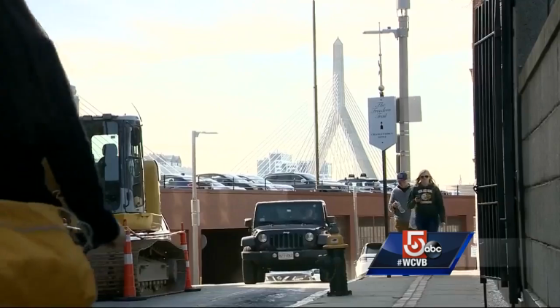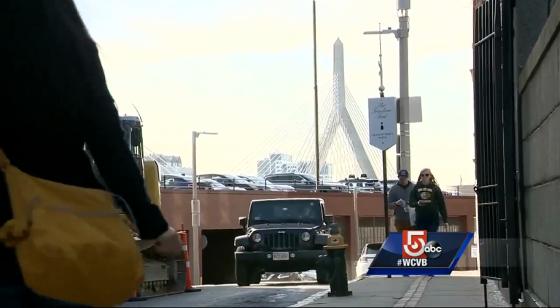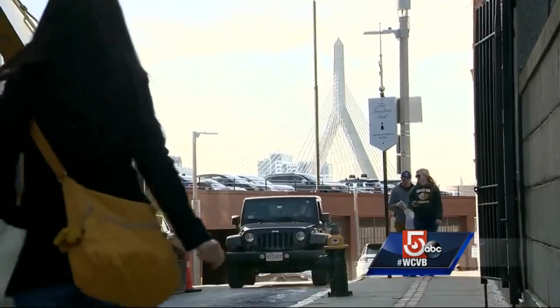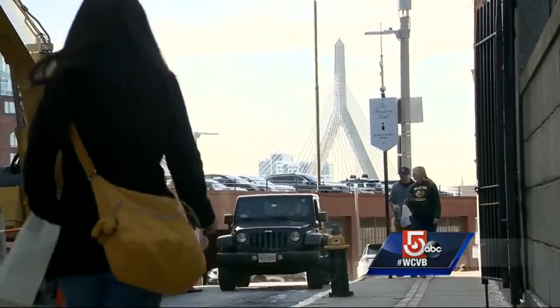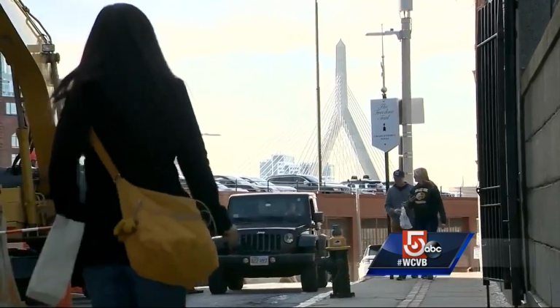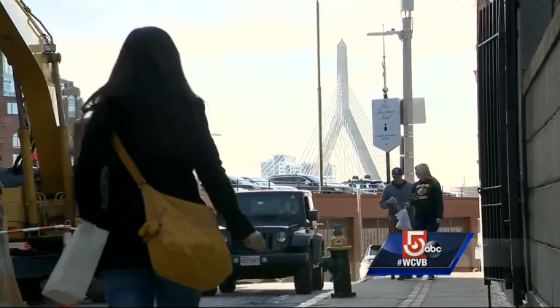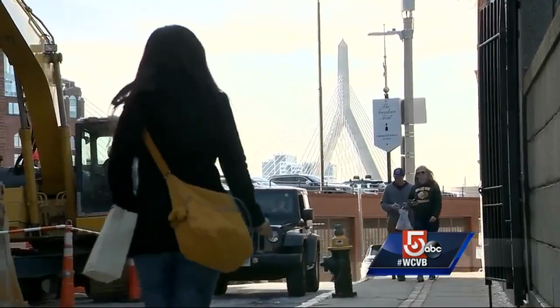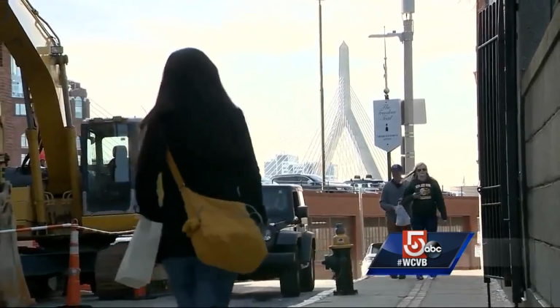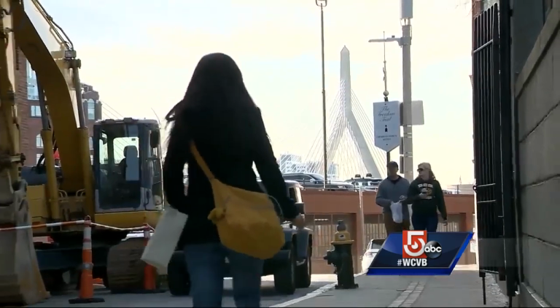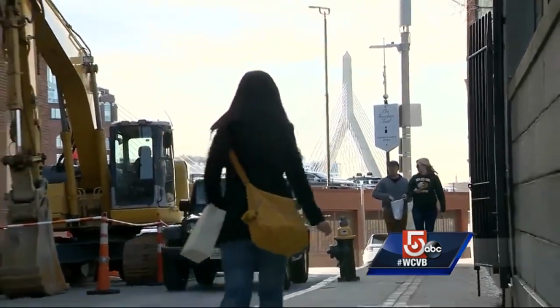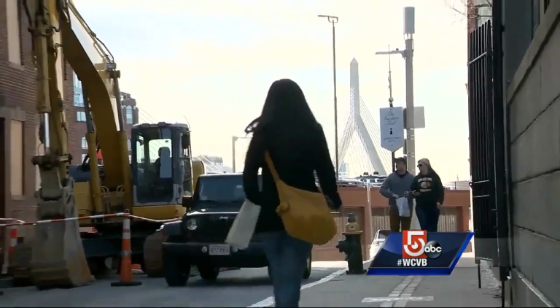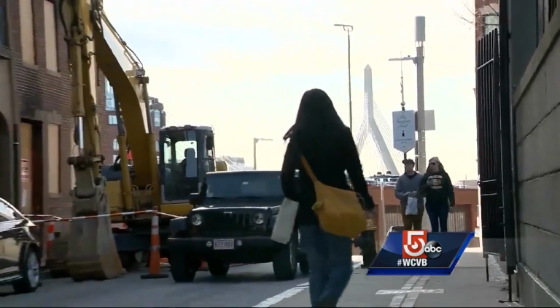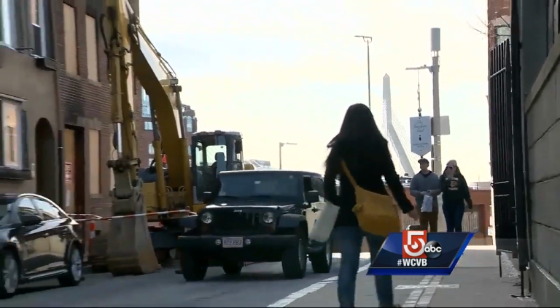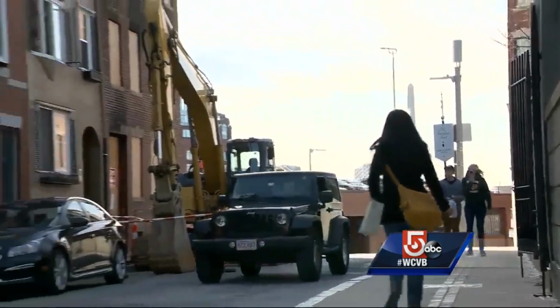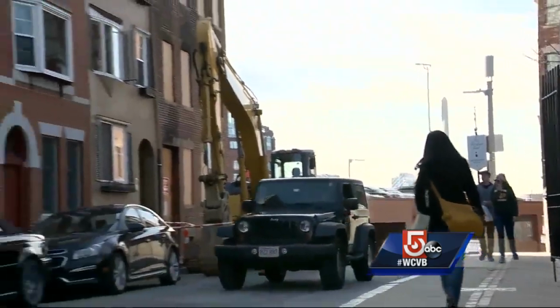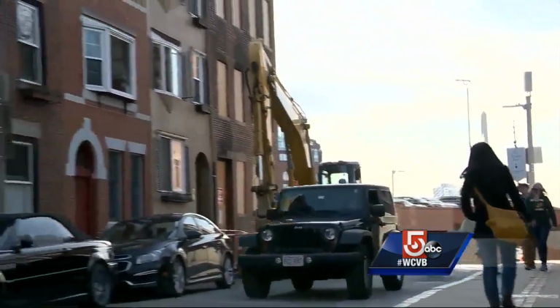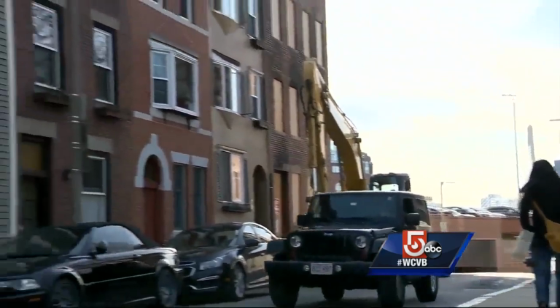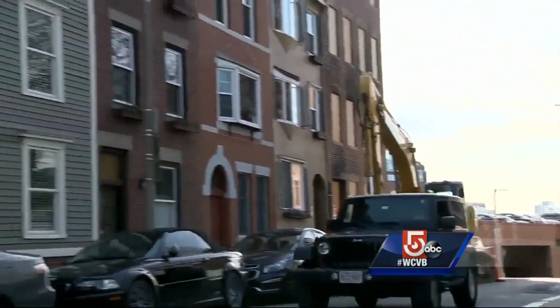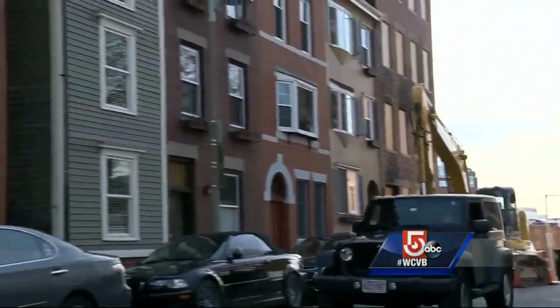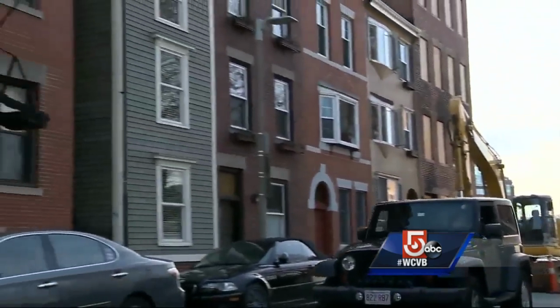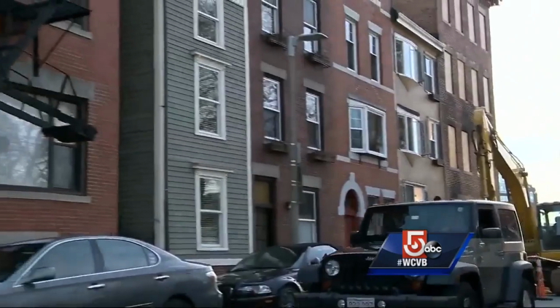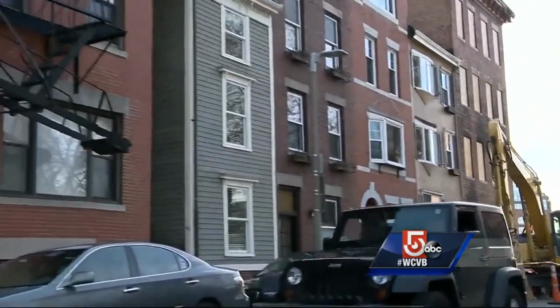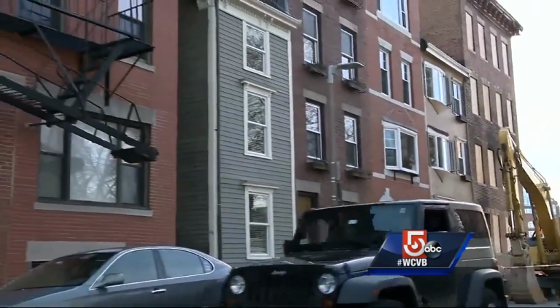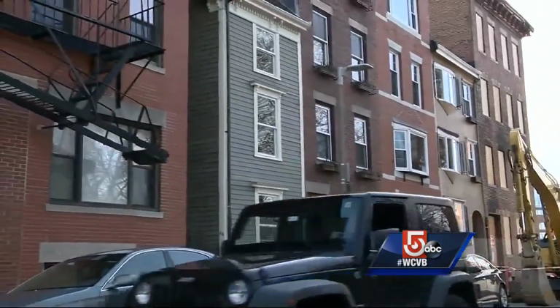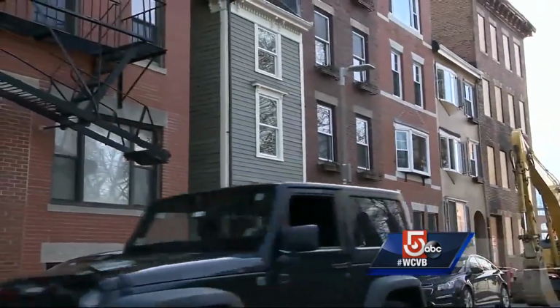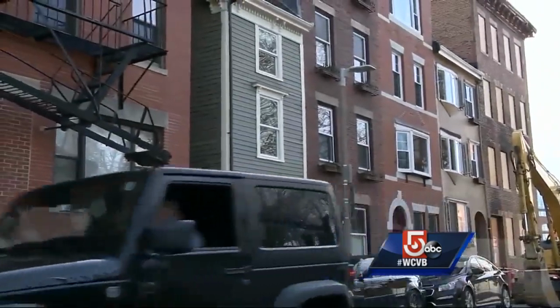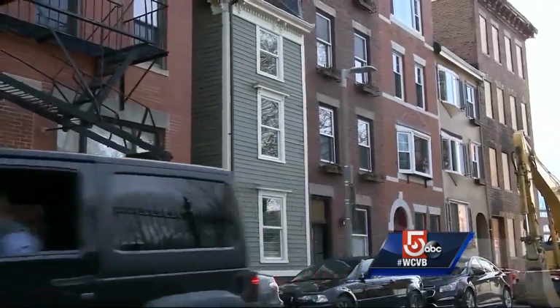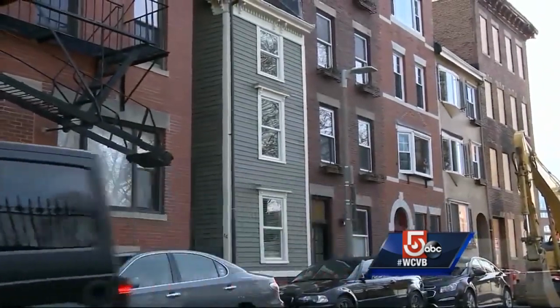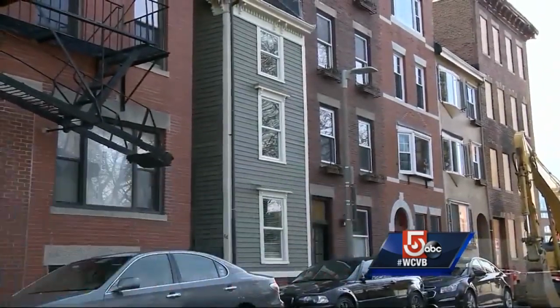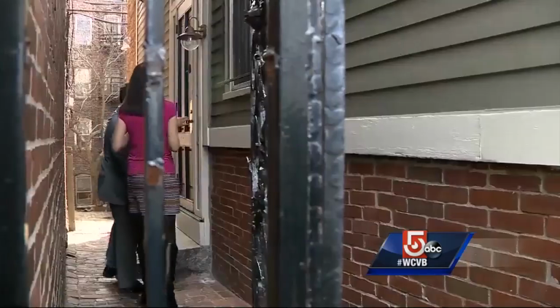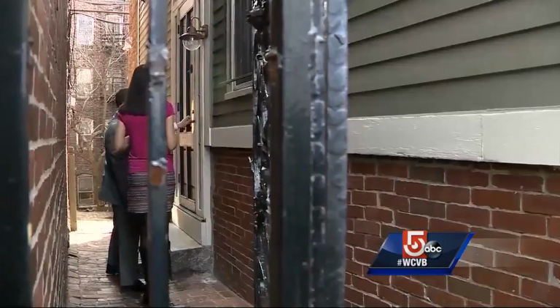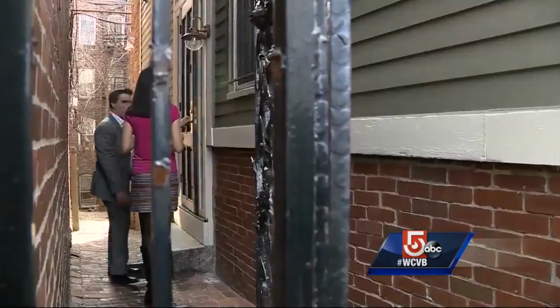The North End, known for the narrowest of streets, and tucked away in the crowd of bricks on Hull Street, the narrowest of homes. Welcome to the skinny house.